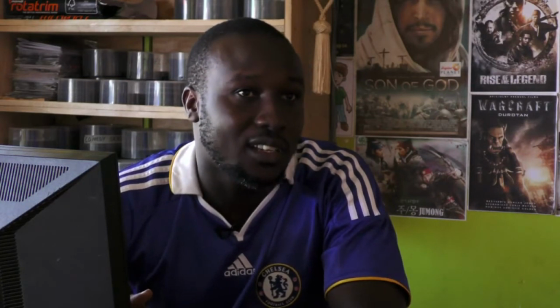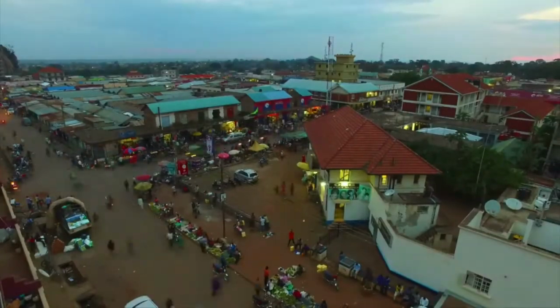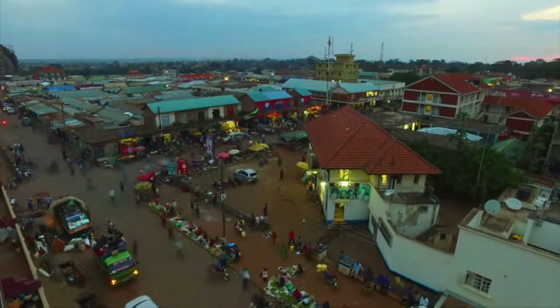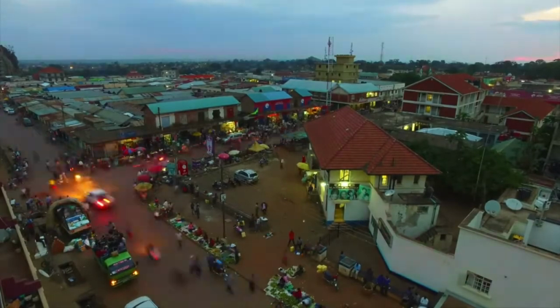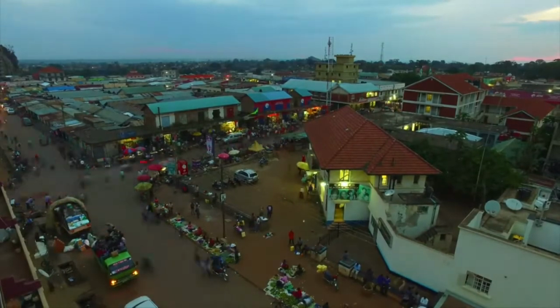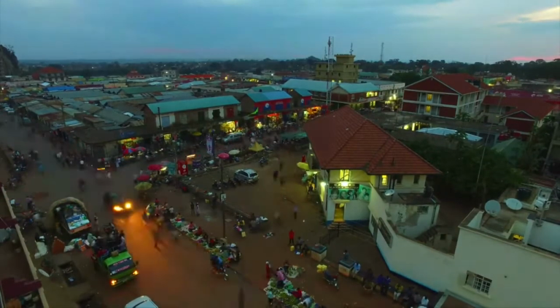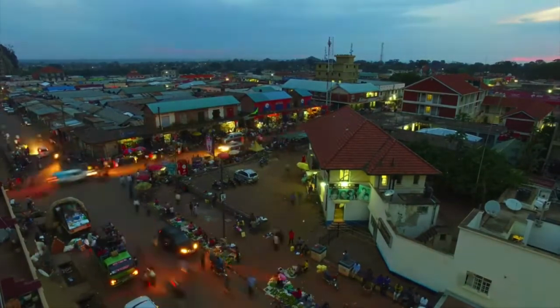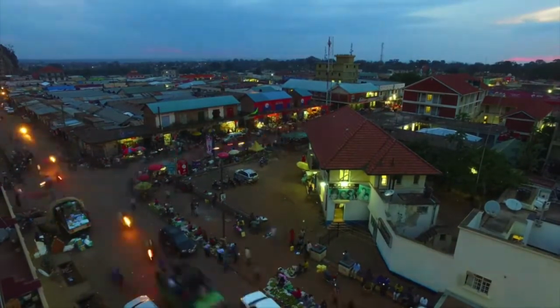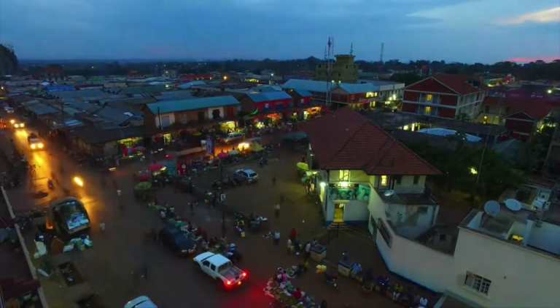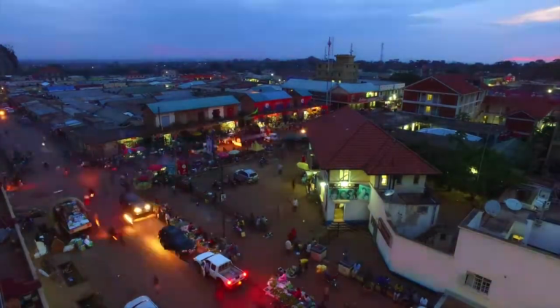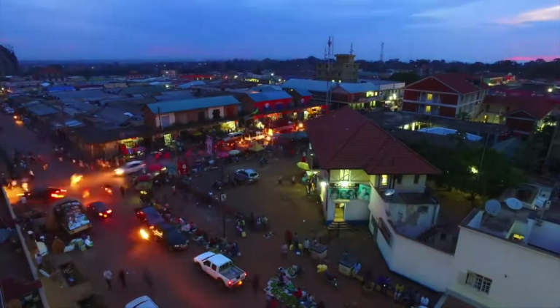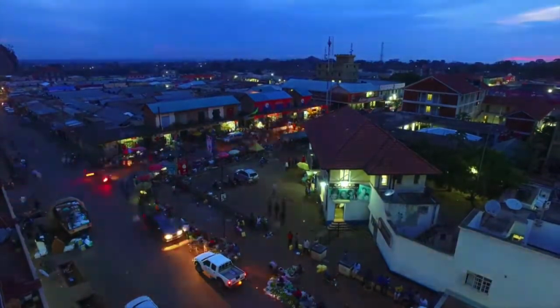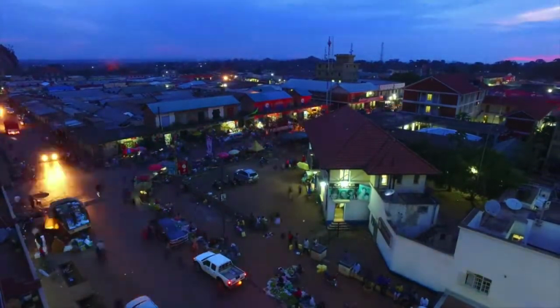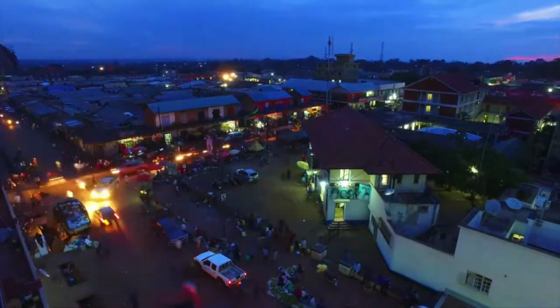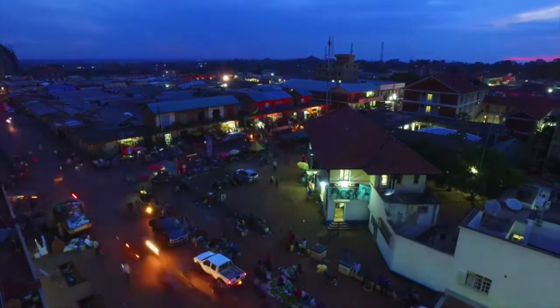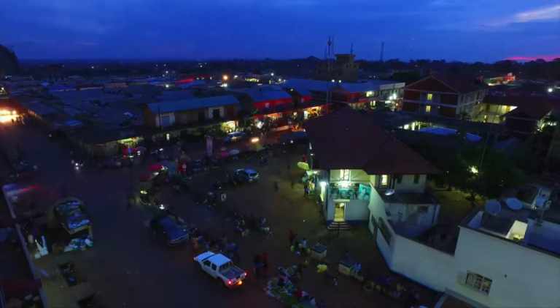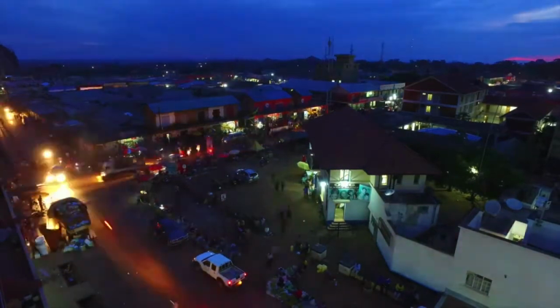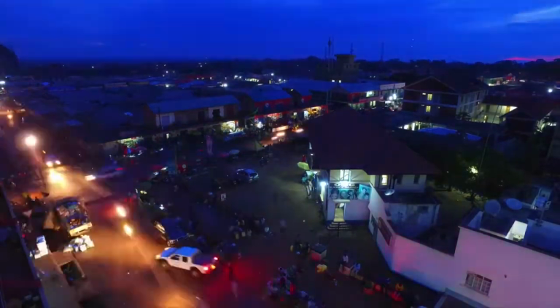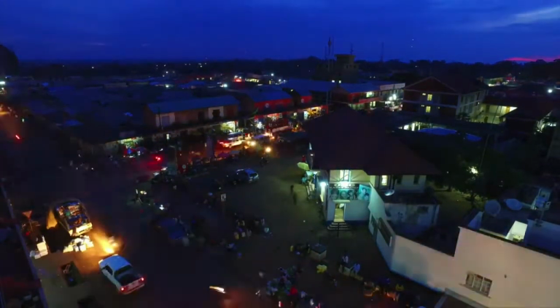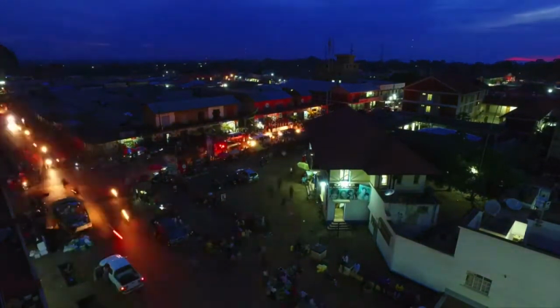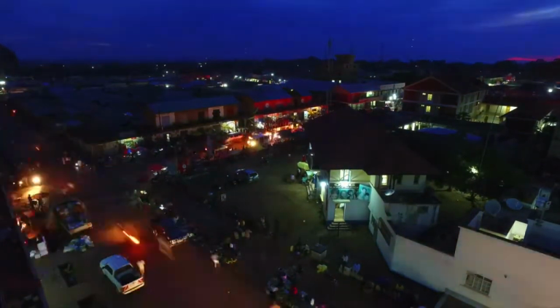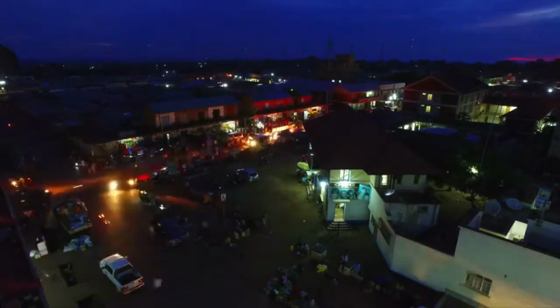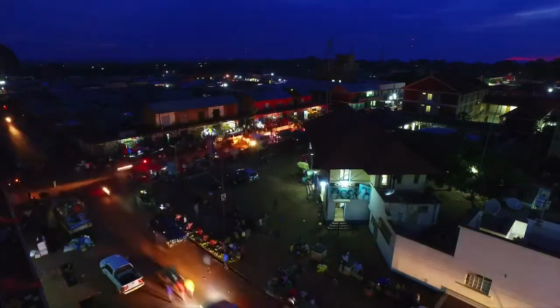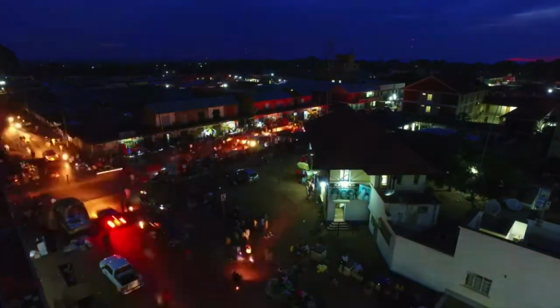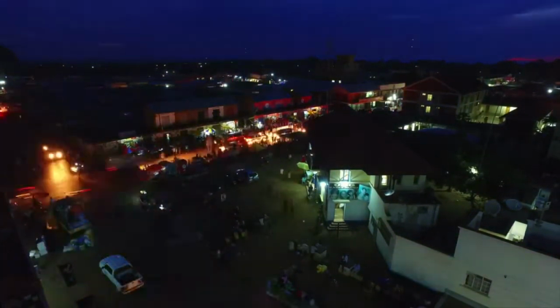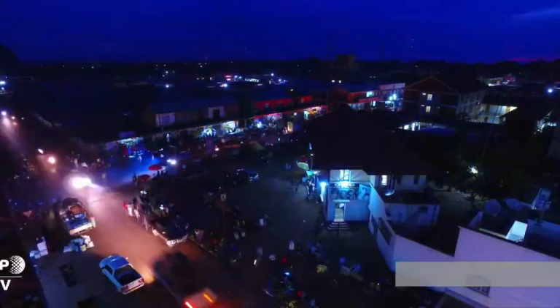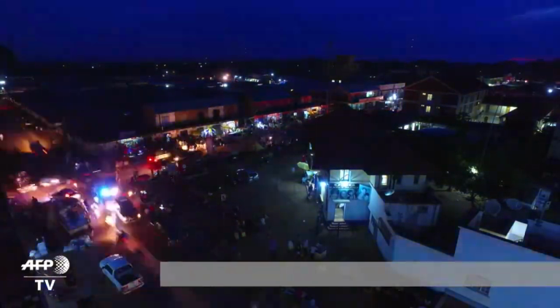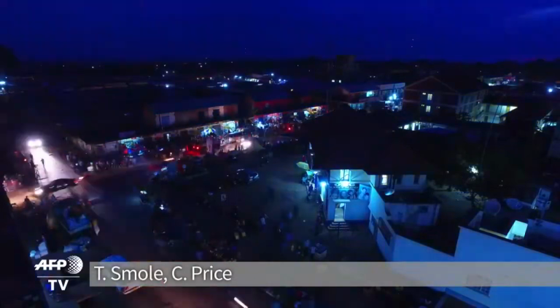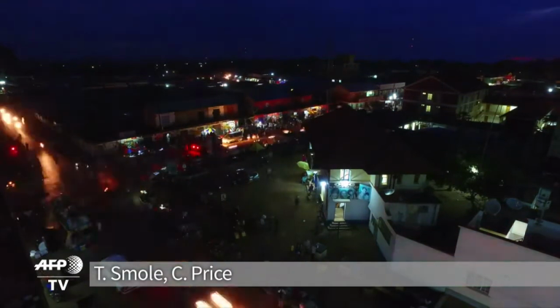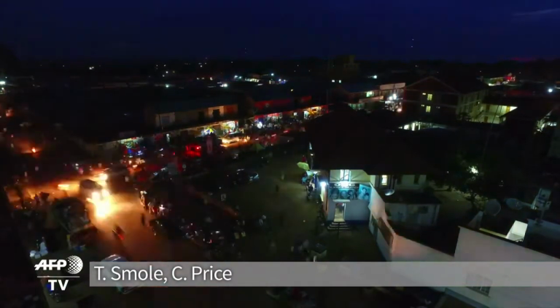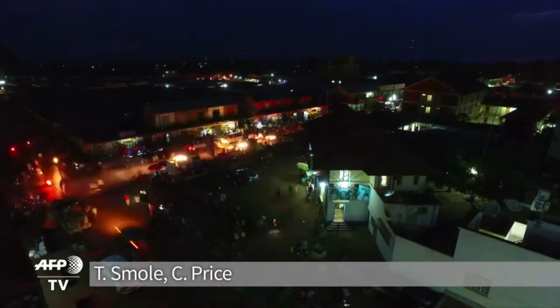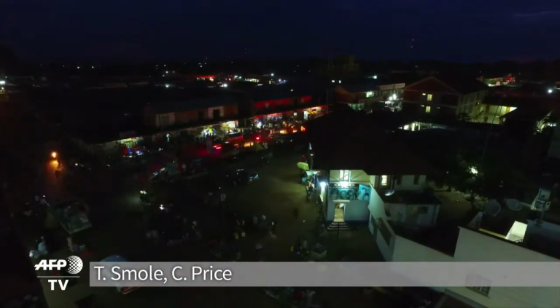As night sets in Soroti, most of the streets remain dark. Only 20% of Ugandans have power from the grid. Uganda's national plan aims to connect the remaining 80% in the next 10 to 15 years.